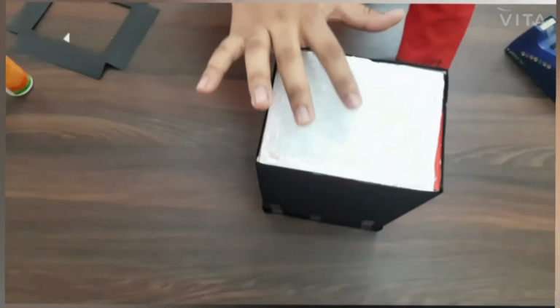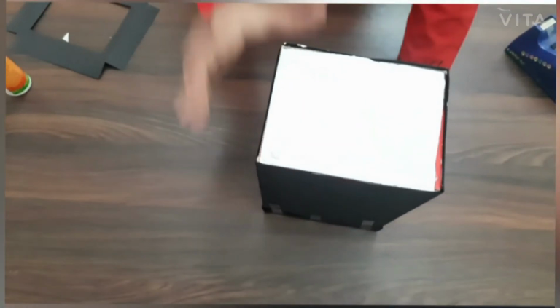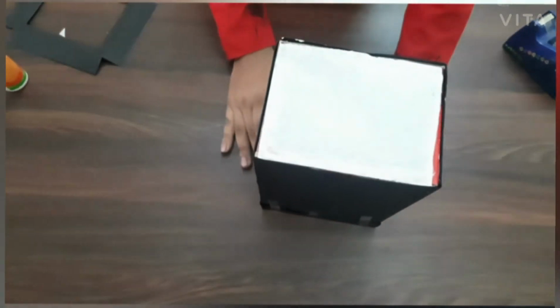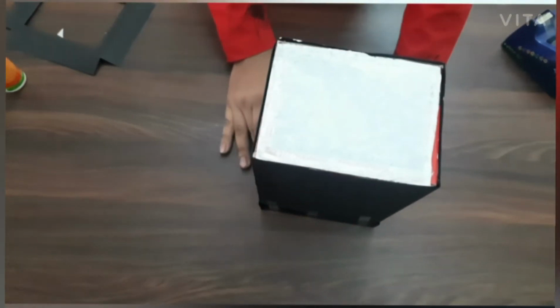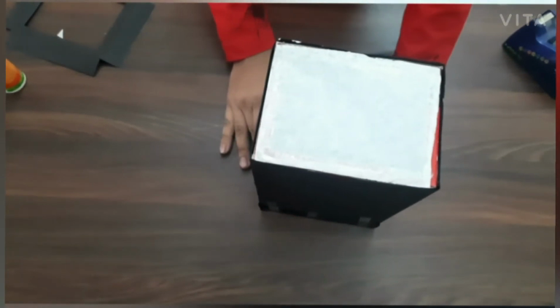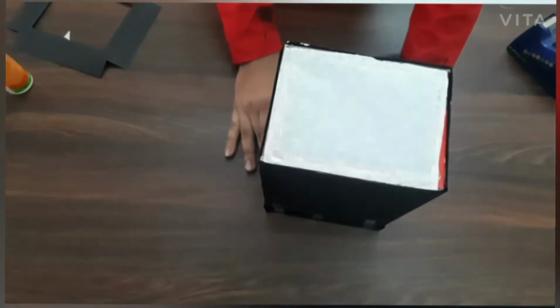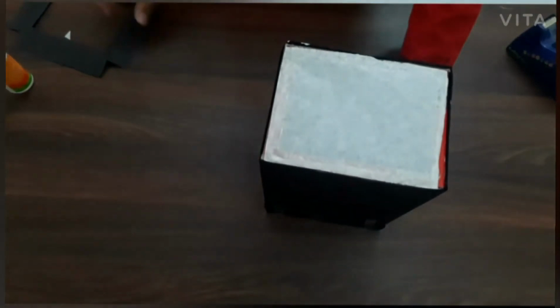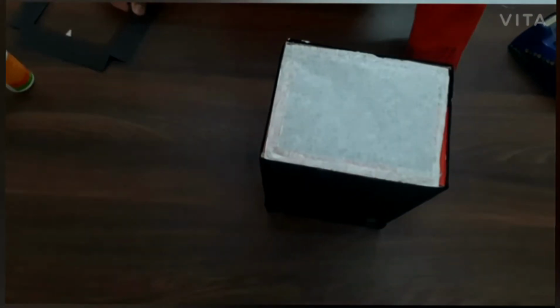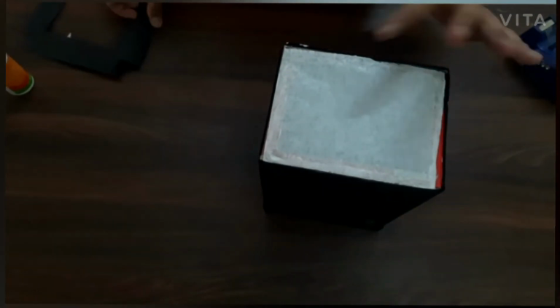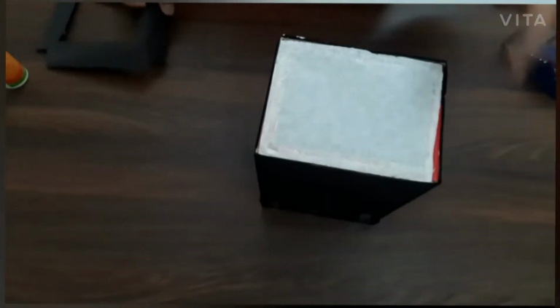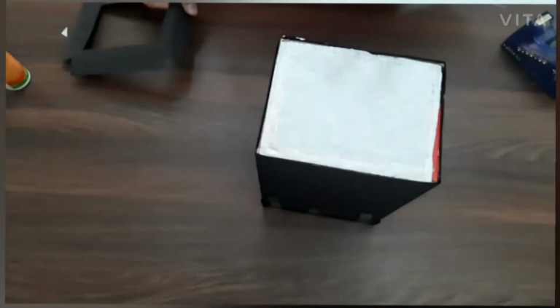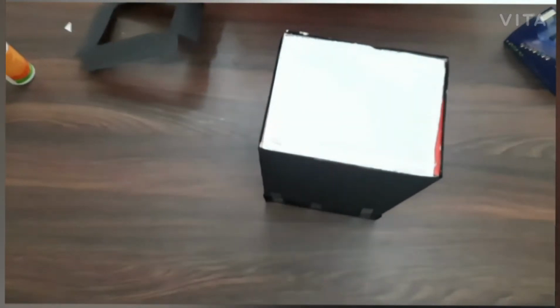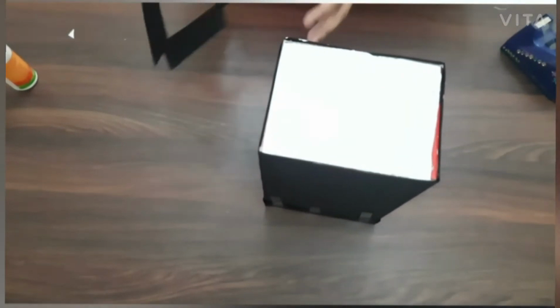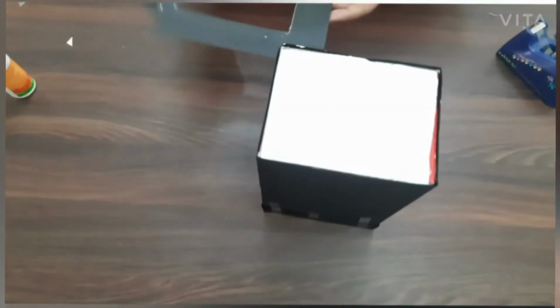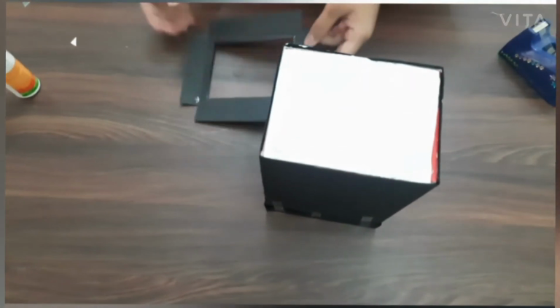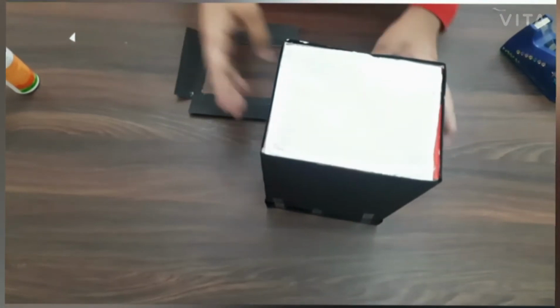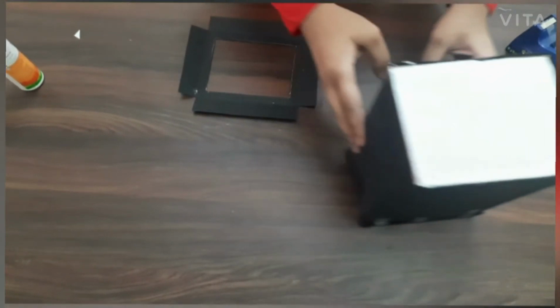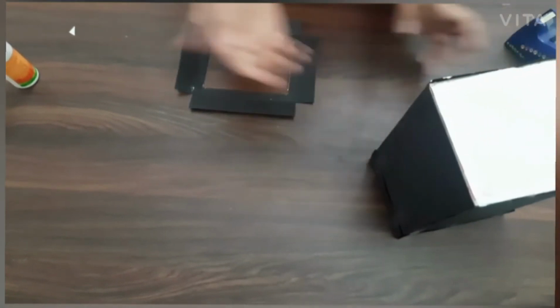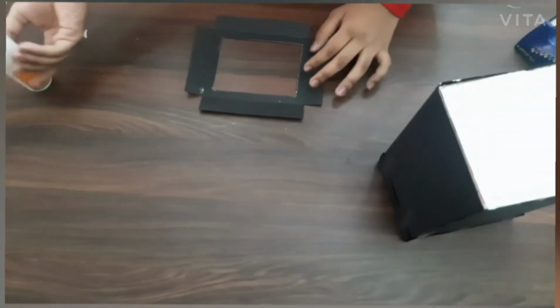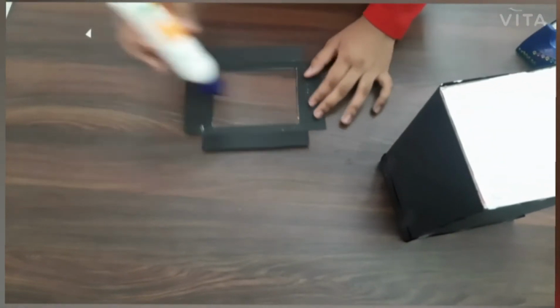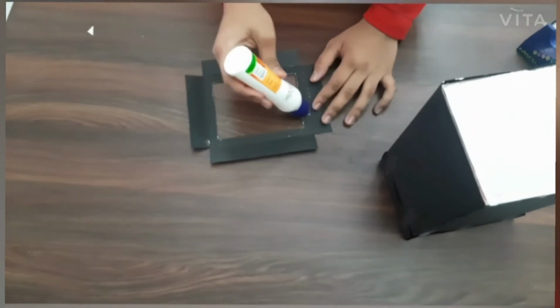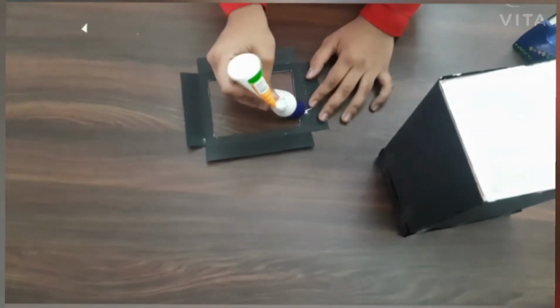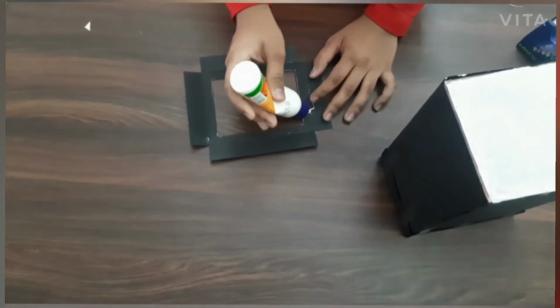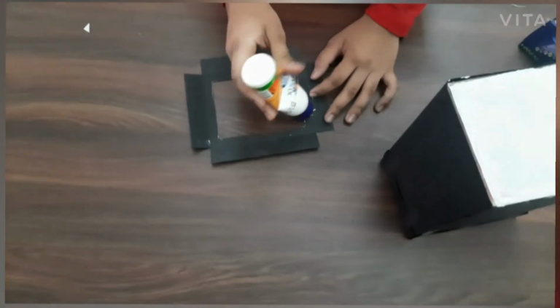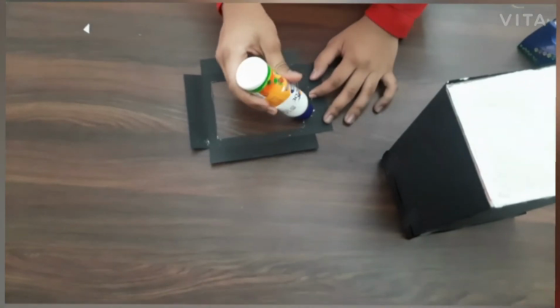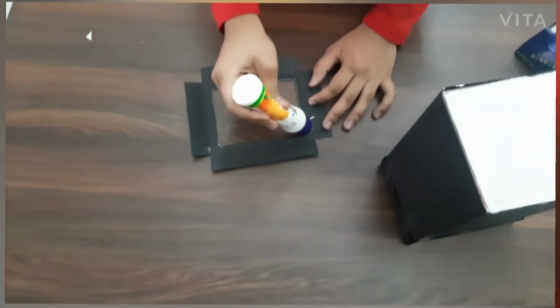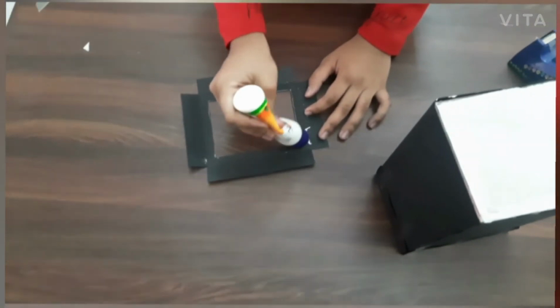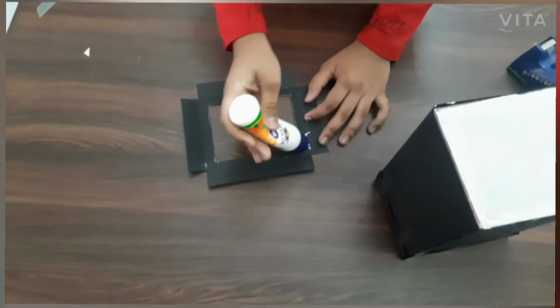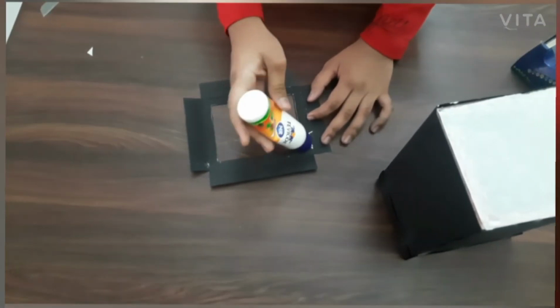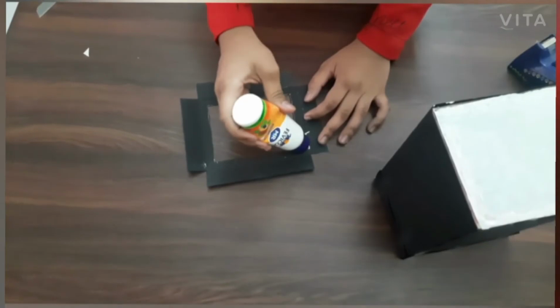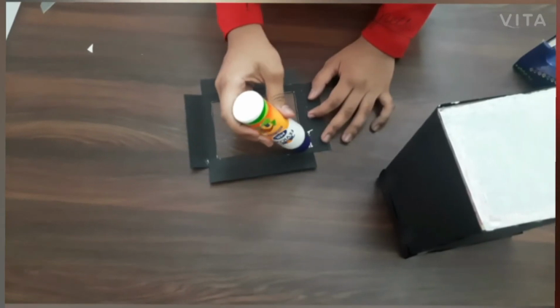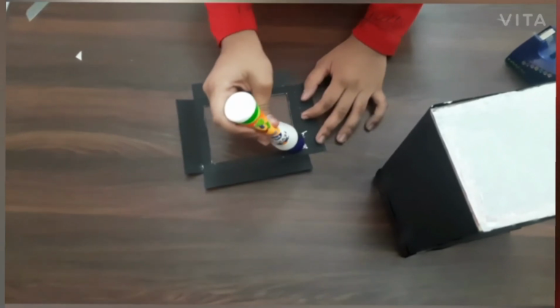Our butter paper has stuck properly and now we will cover the excess with a frame-shaped cut black piece of paper. Apply the glue to the paper and stick it to the excess frame.